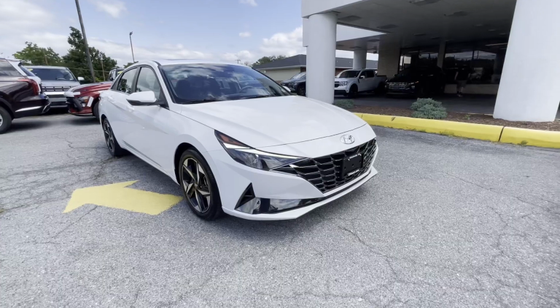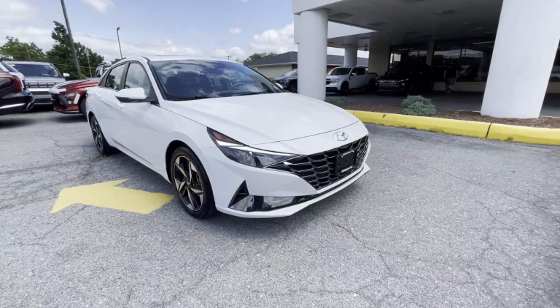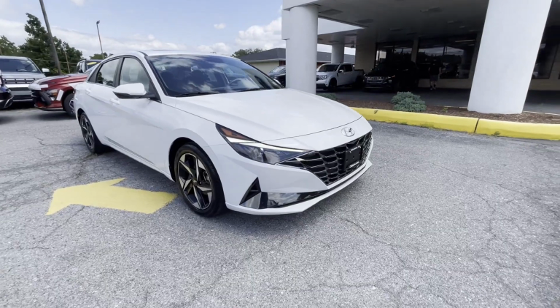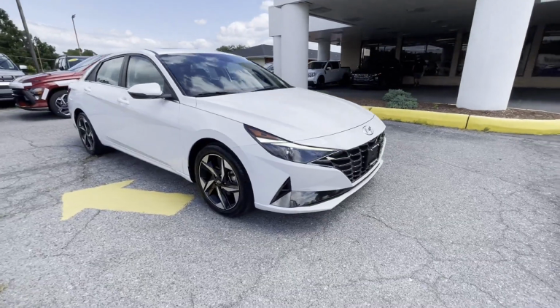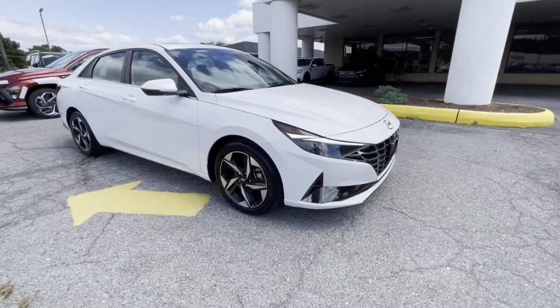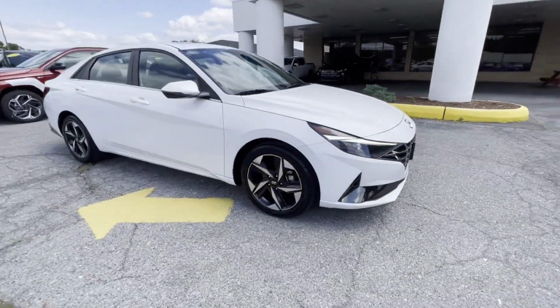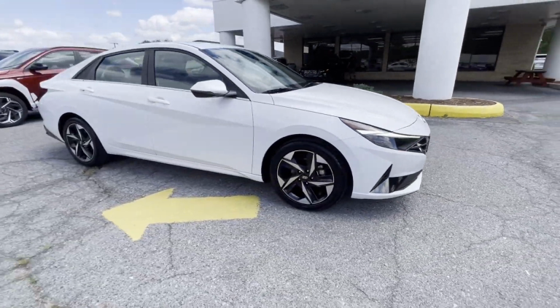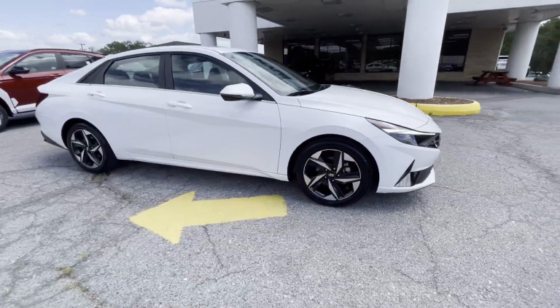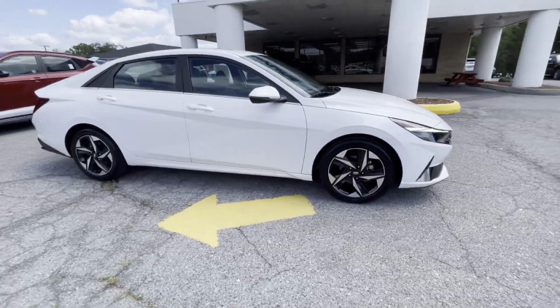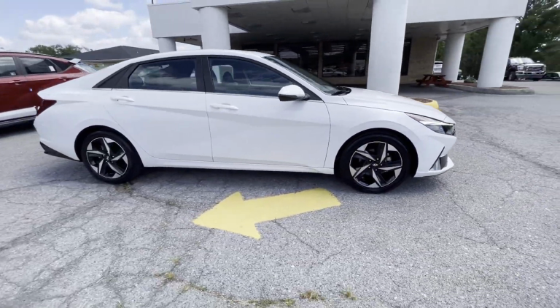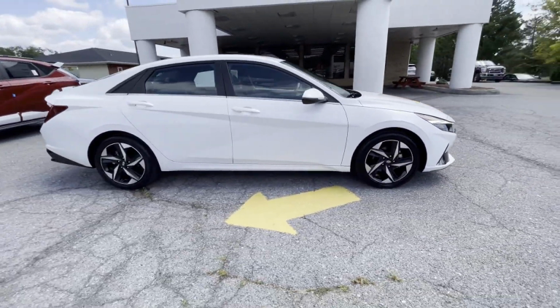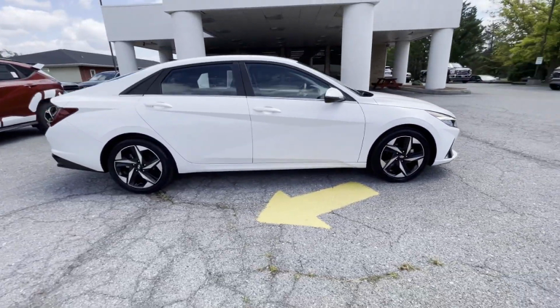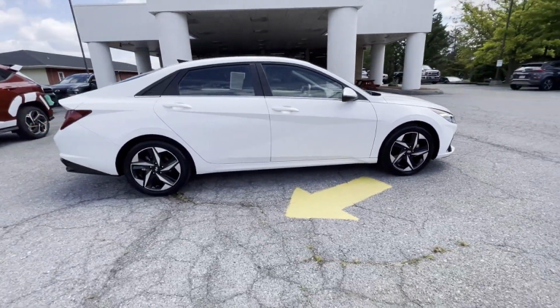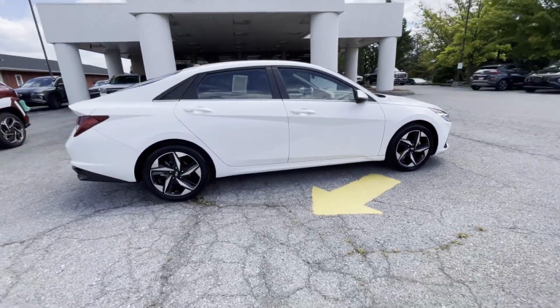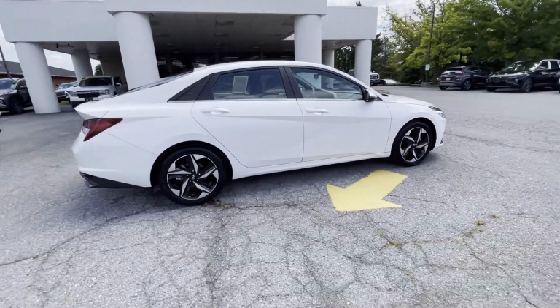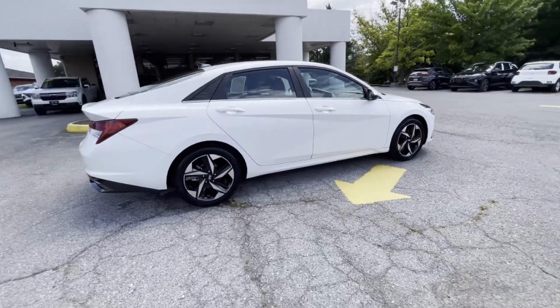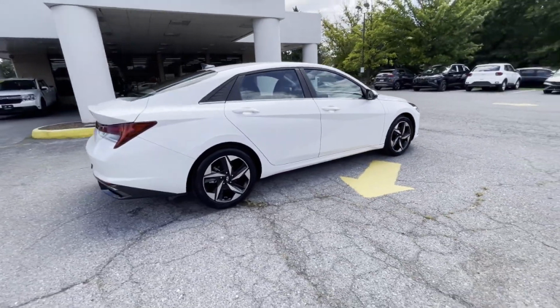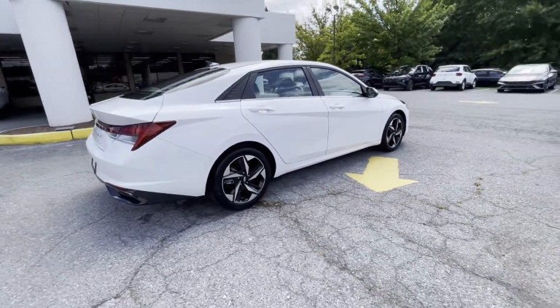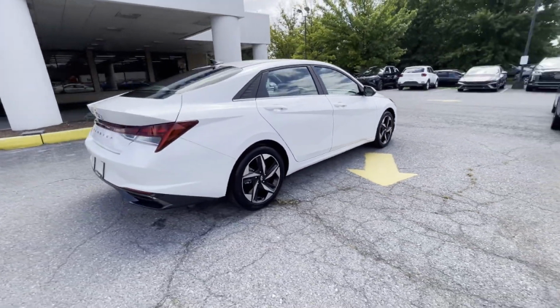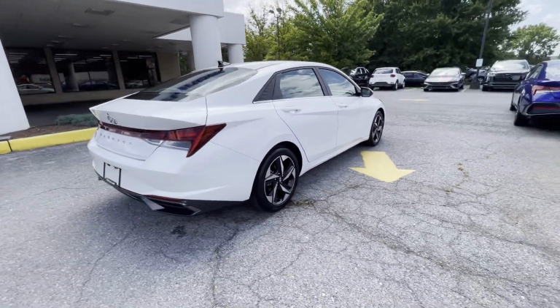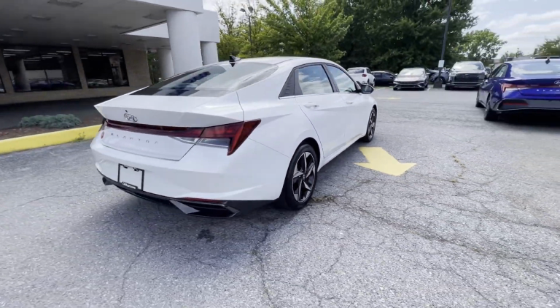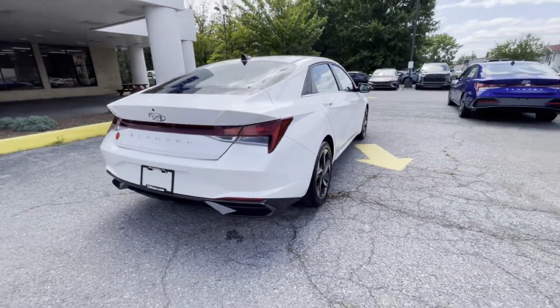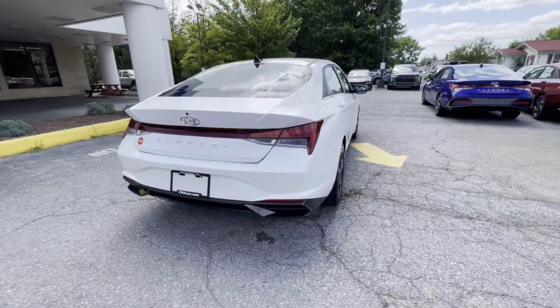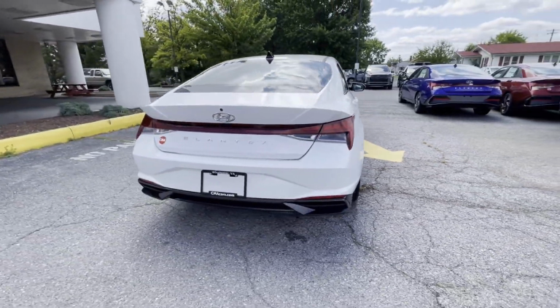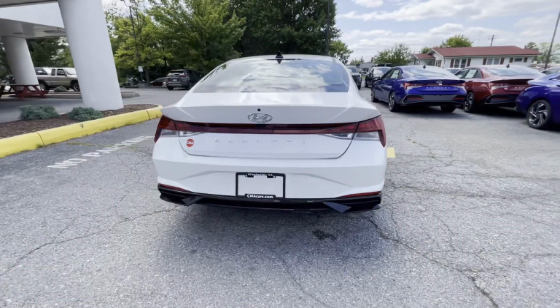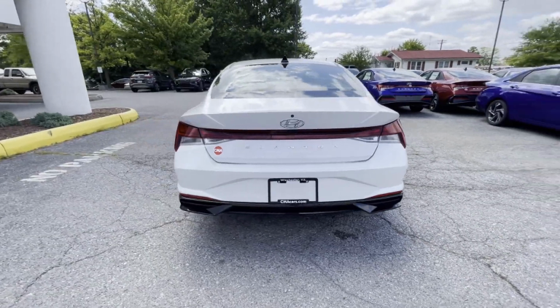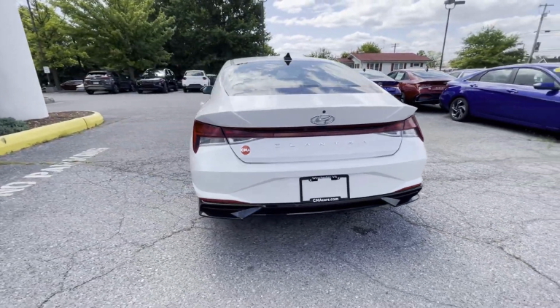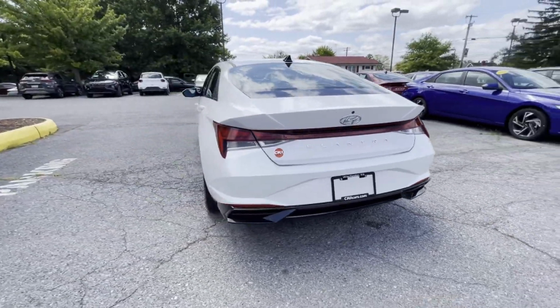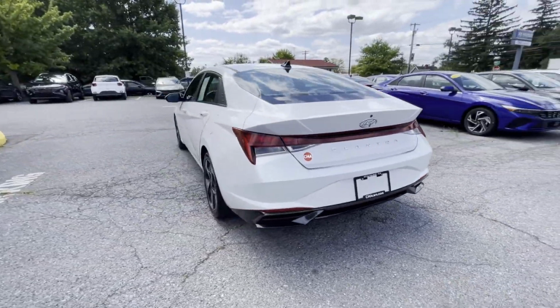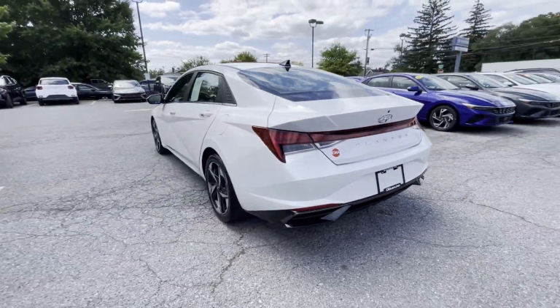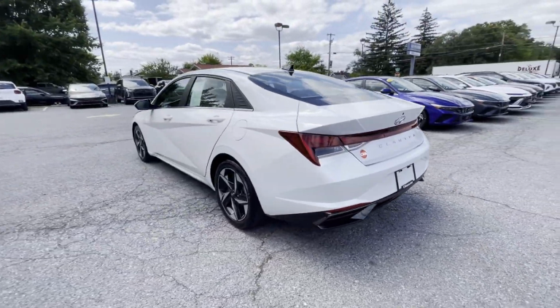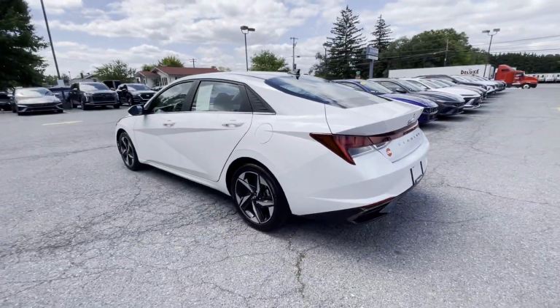2022 Hyundai Elantra, with less than 31,000 miles on the odometer, this sedan combines safety and comfort with style and performance.